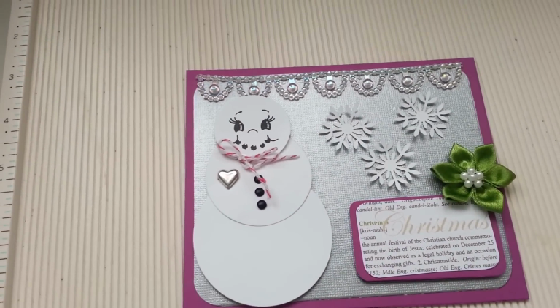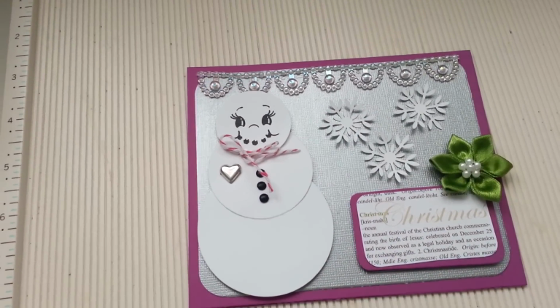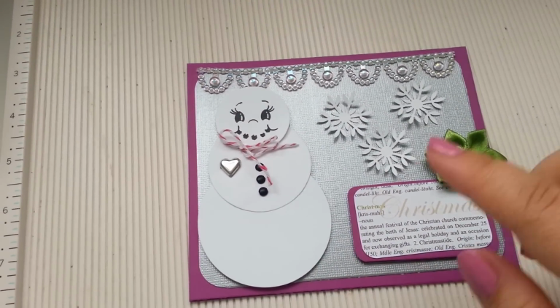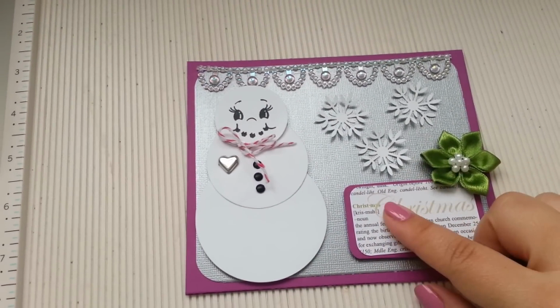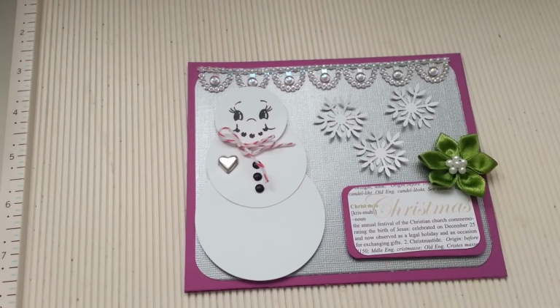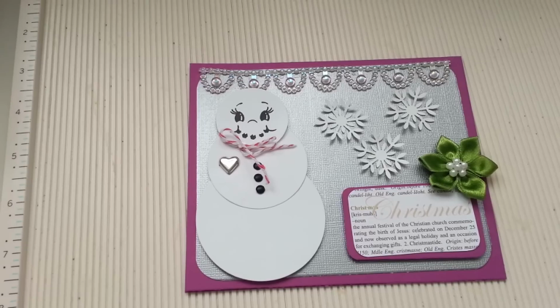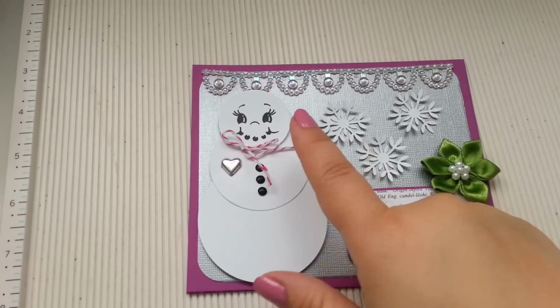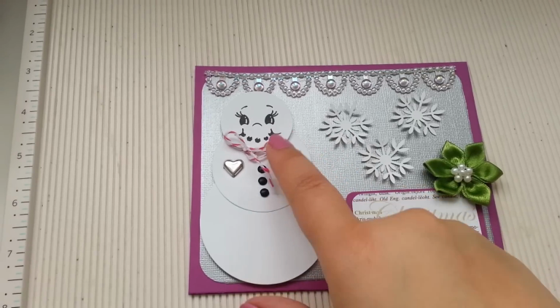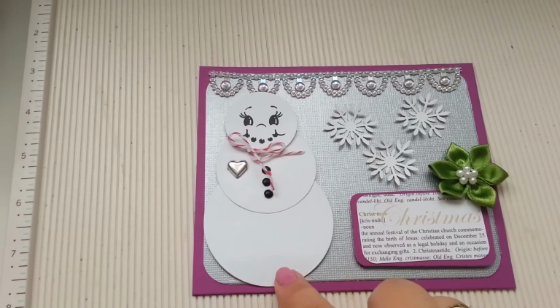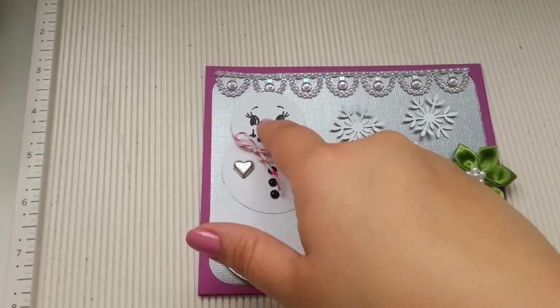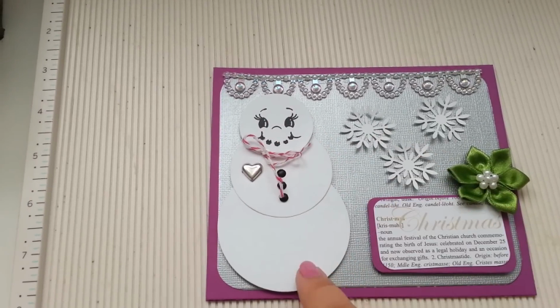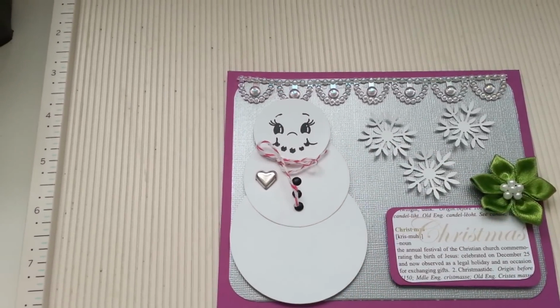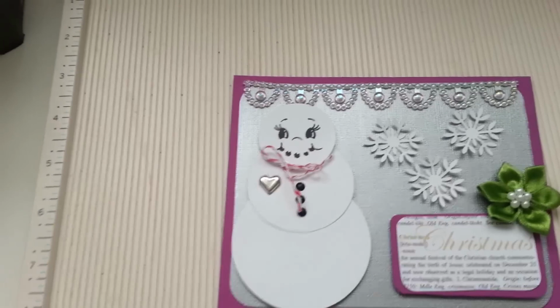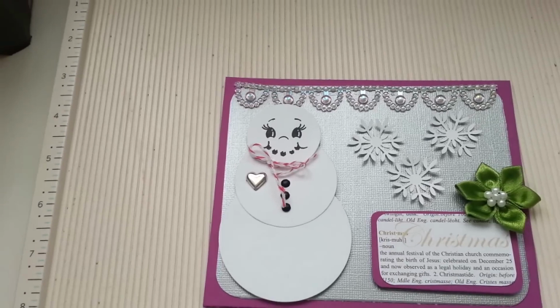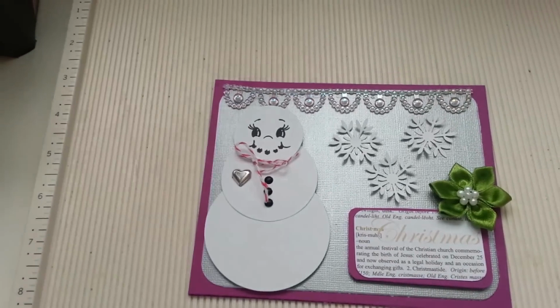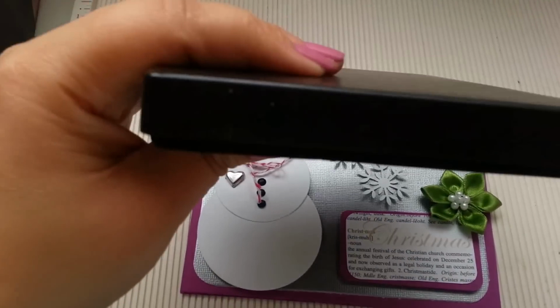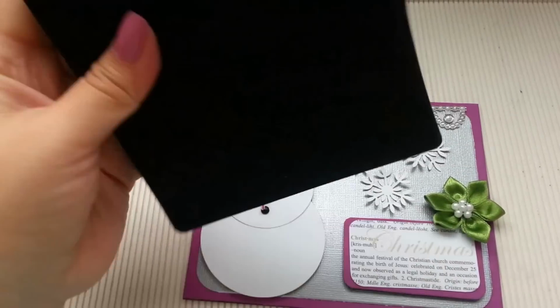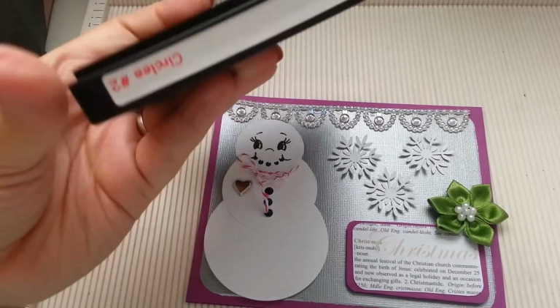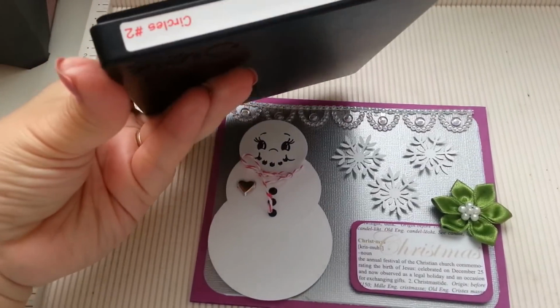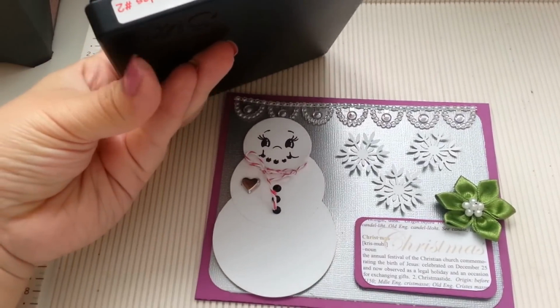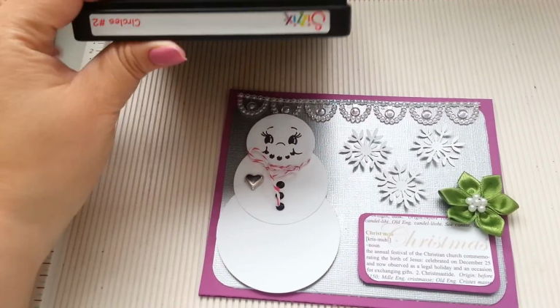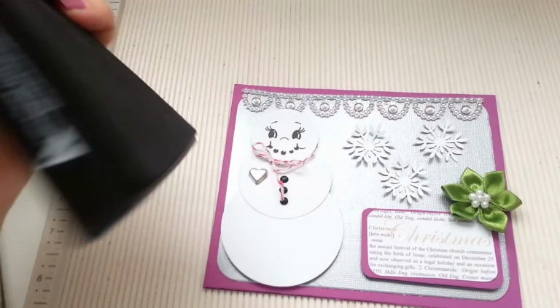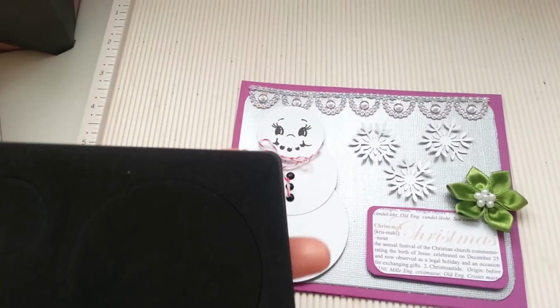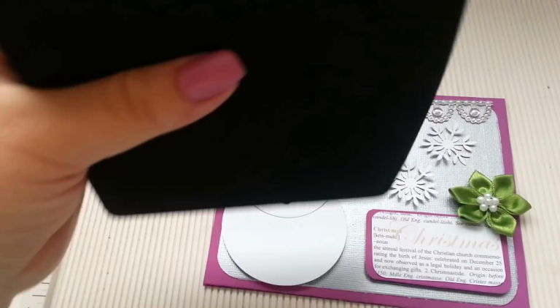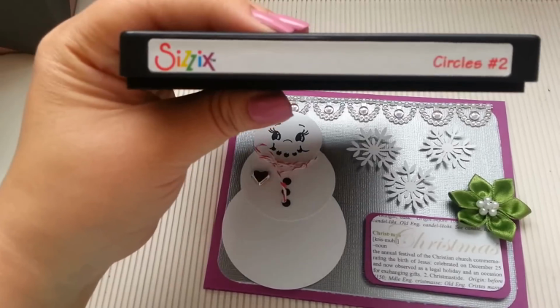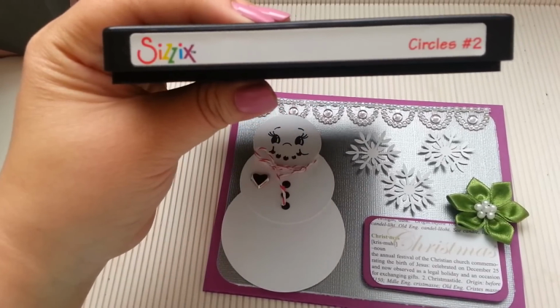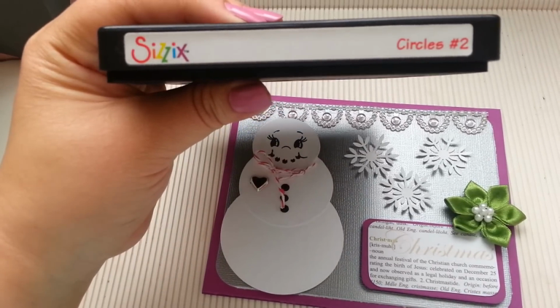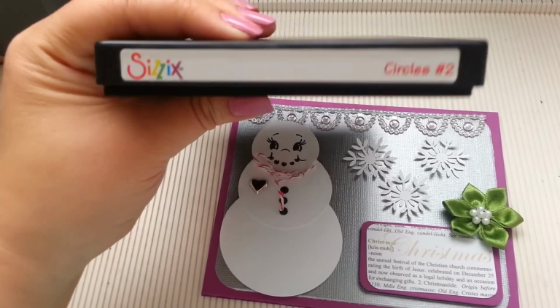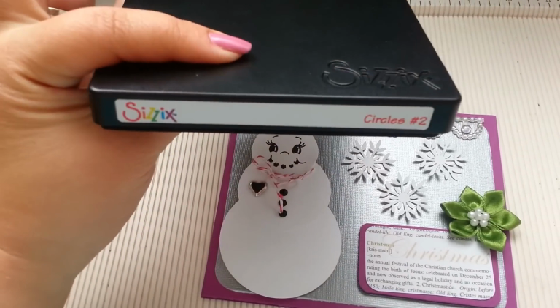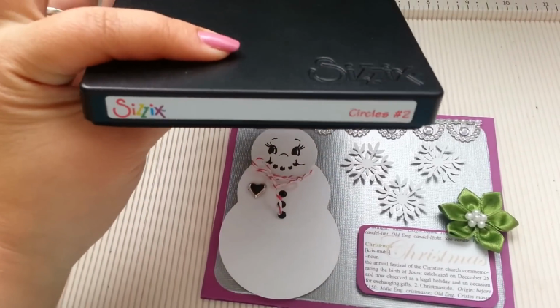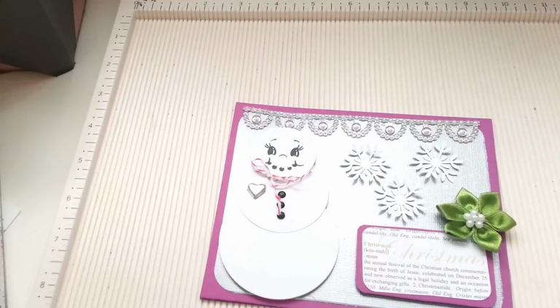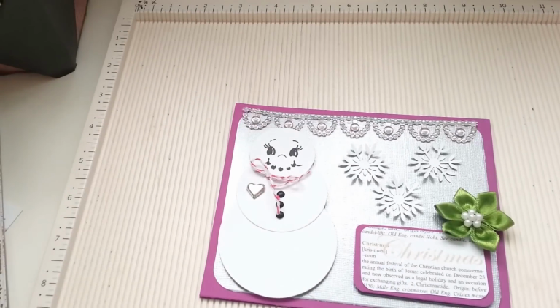What I used for the circles here — the three circles — was Circles Number Two from Sizzix, and I just ran it through my Cuddlebug. This is what I have.